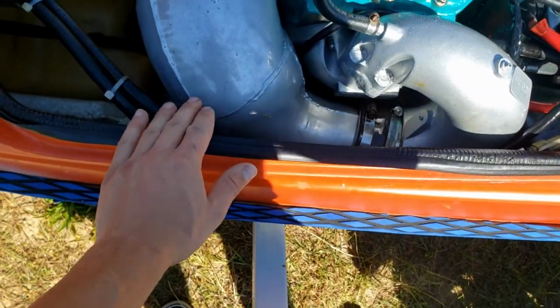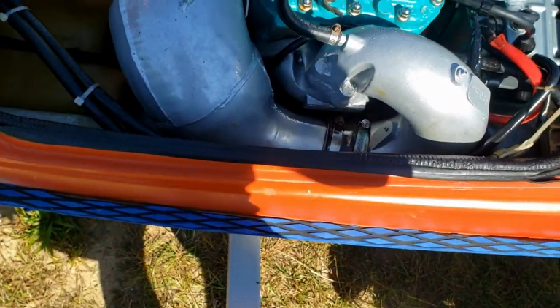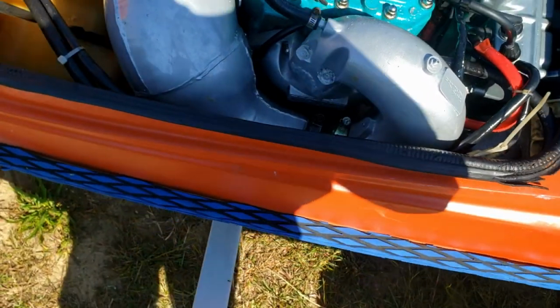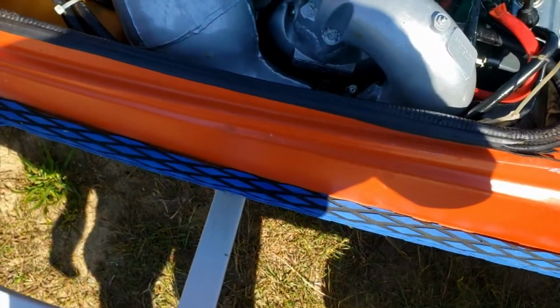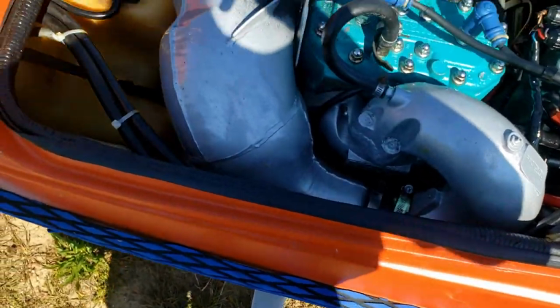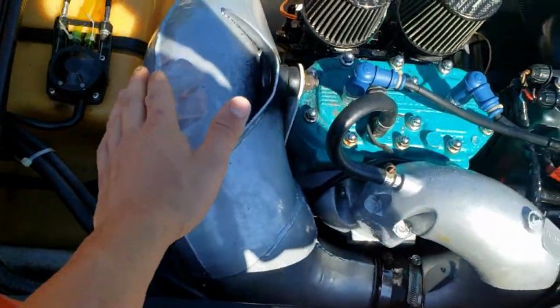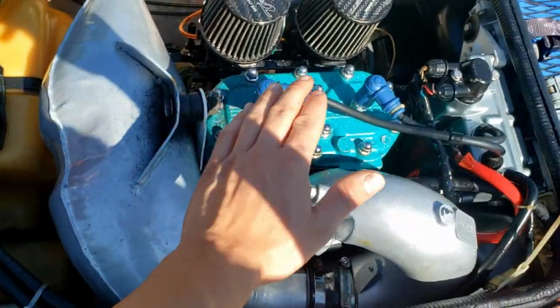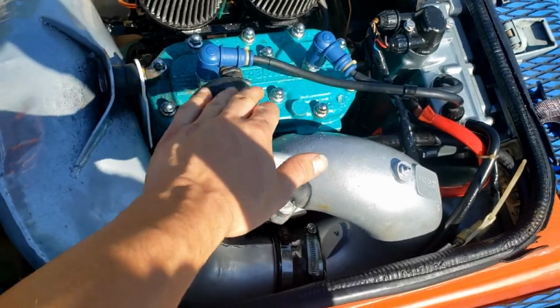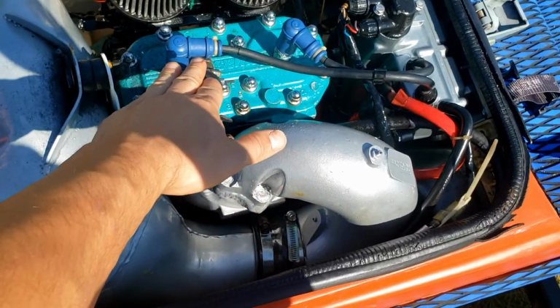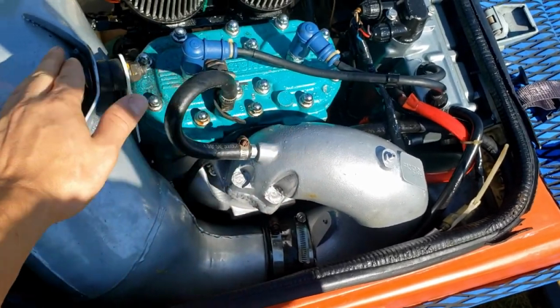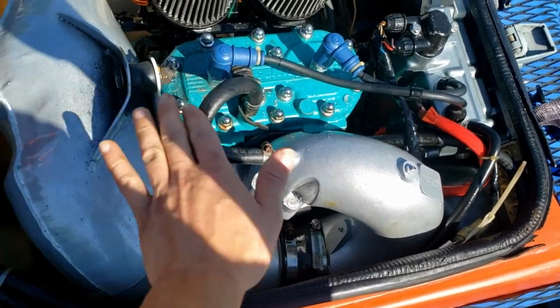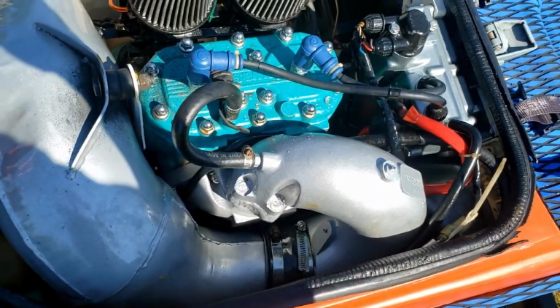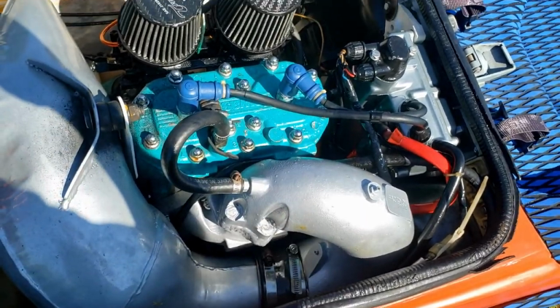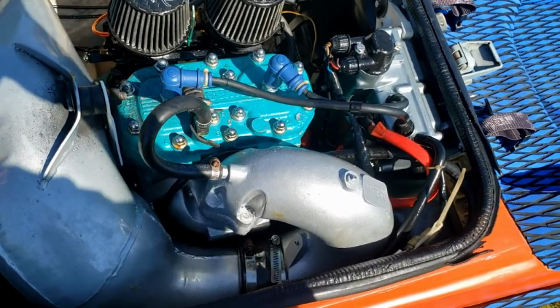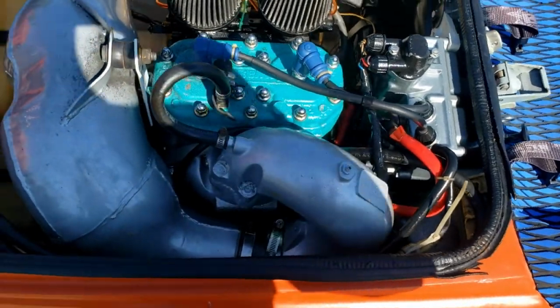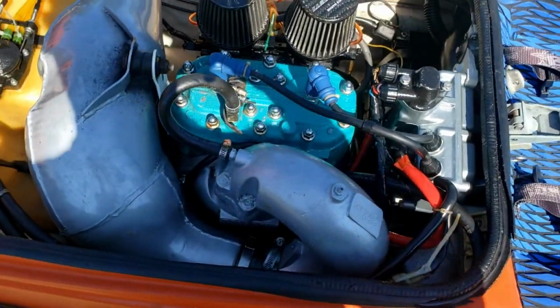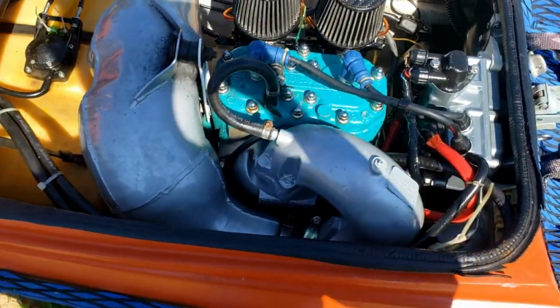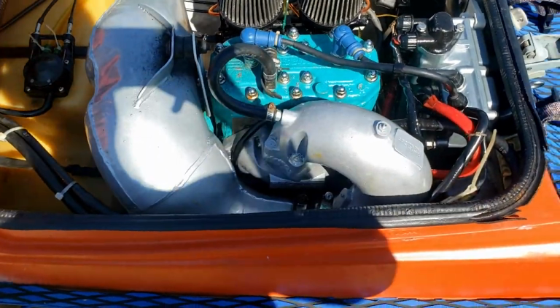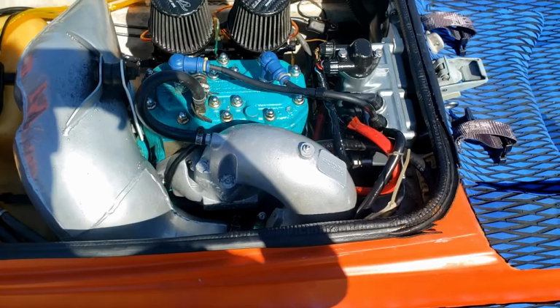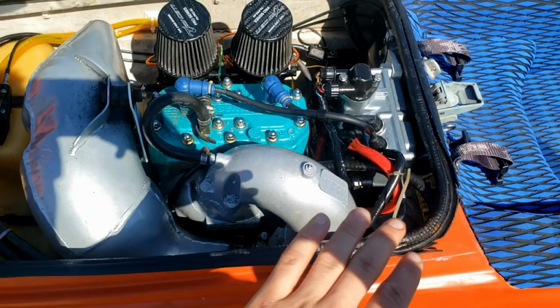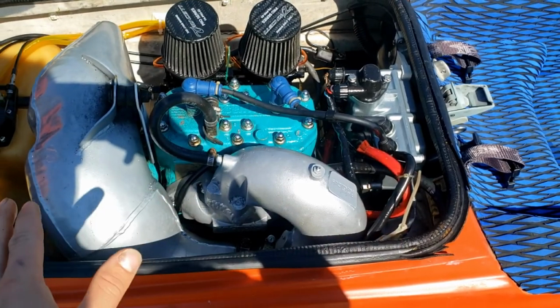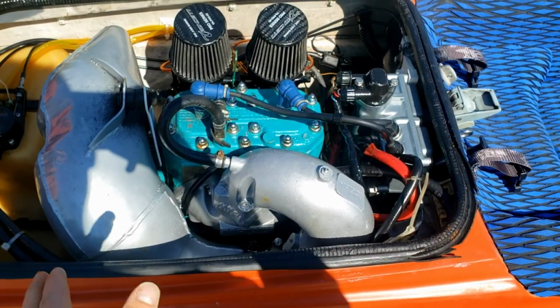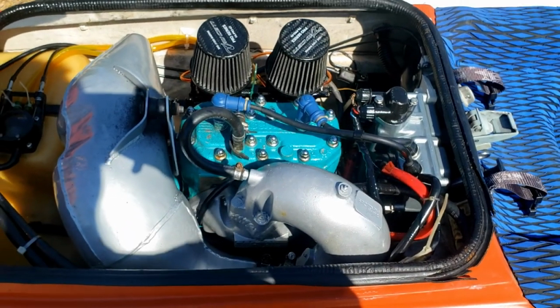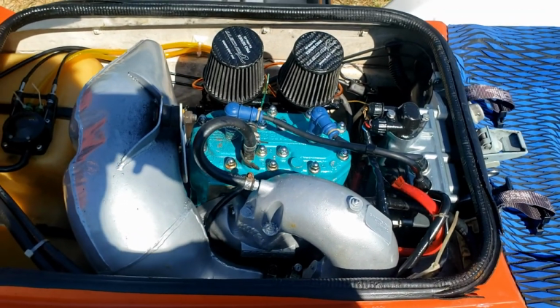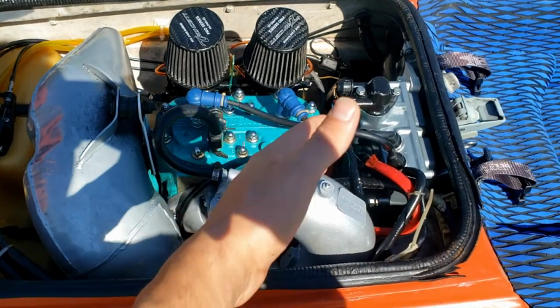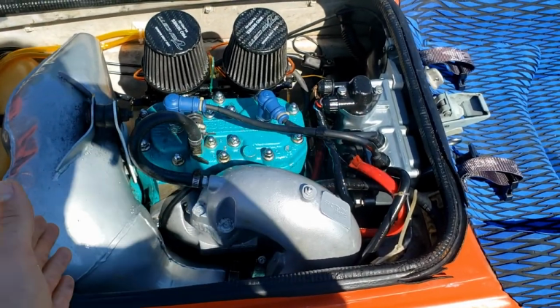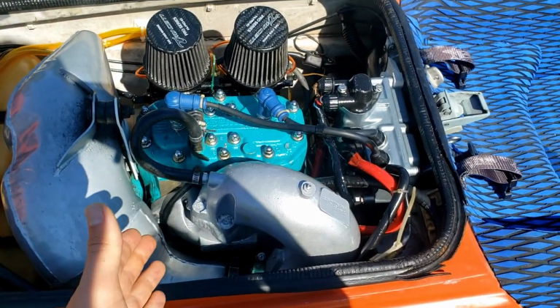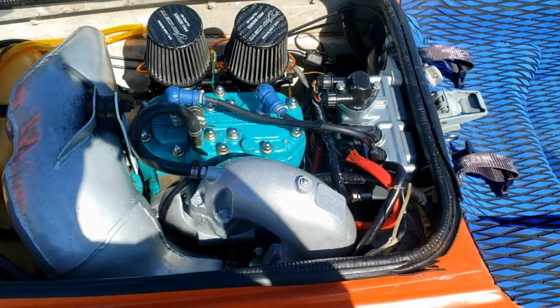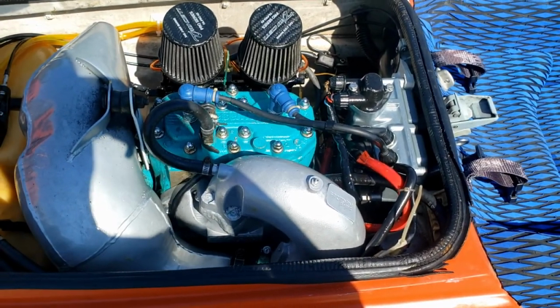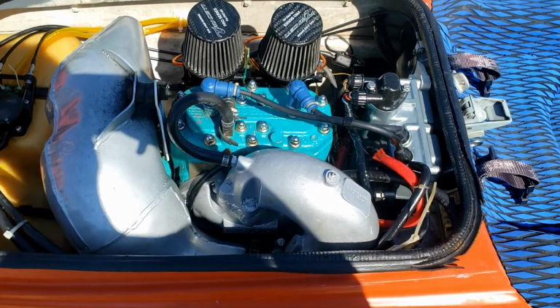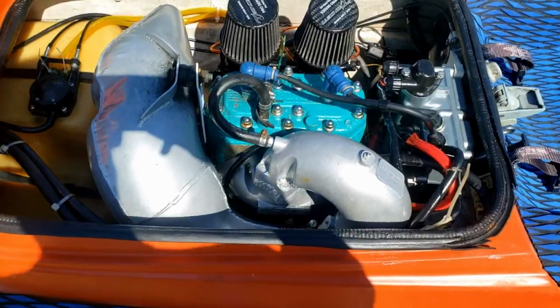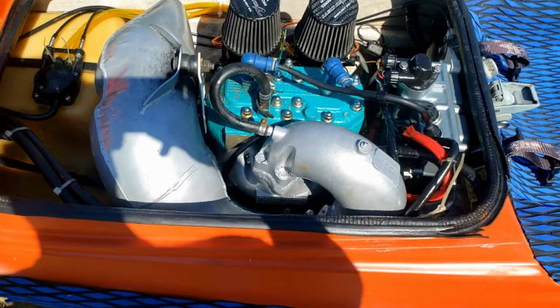For now I've just treated it and it should be good. As you can see everything's a little bit wet now, but it's coated in fluid film, which is really nice. It's kind of like WD-40 — it keeps the moisture out of everything, but it's not hard on rubber connectors and stuff like that, so you really don't have to worry about it.